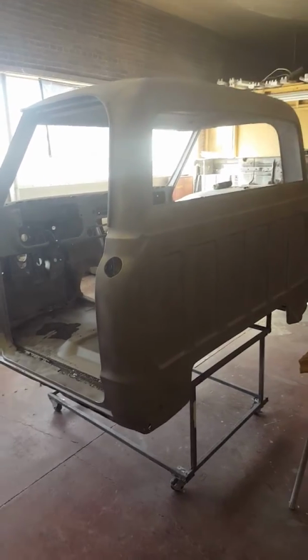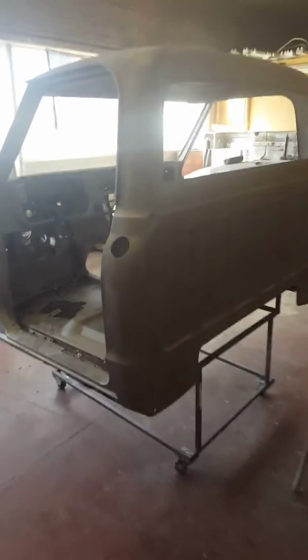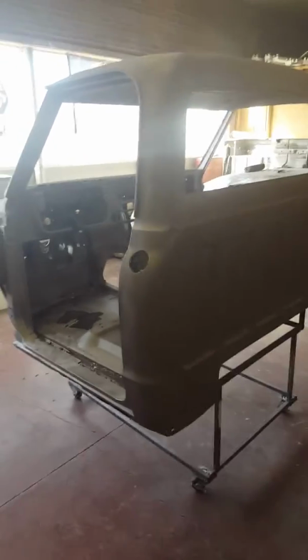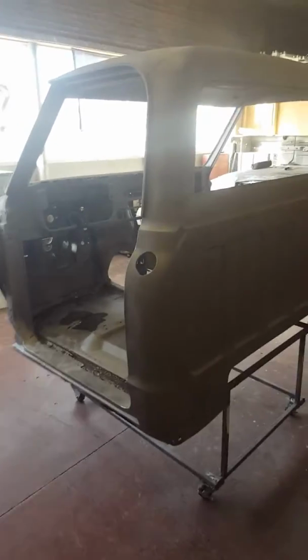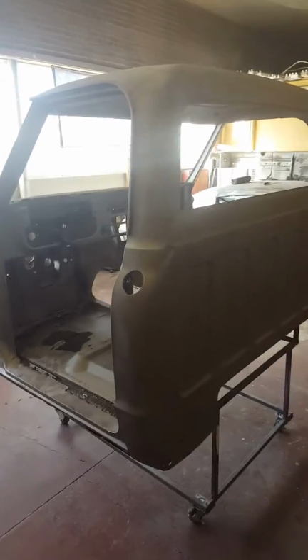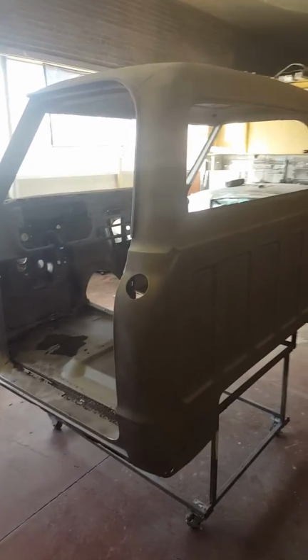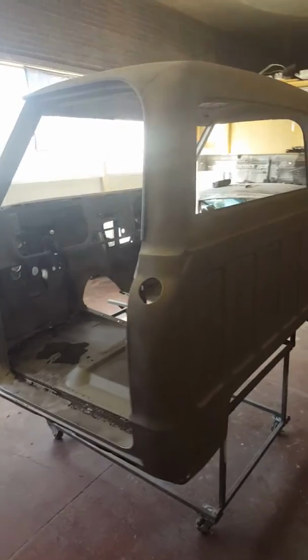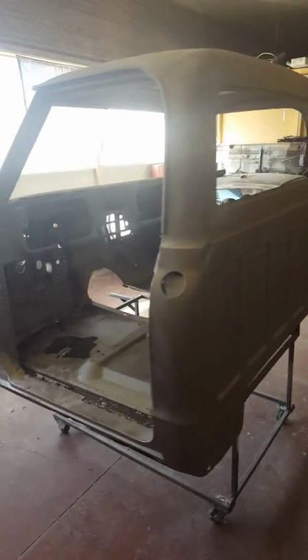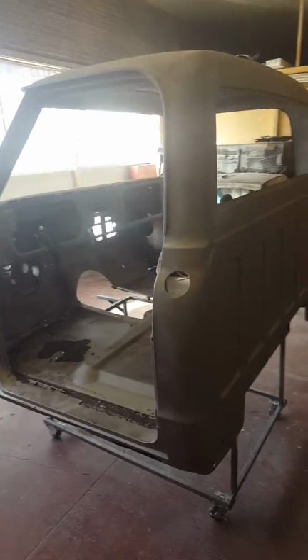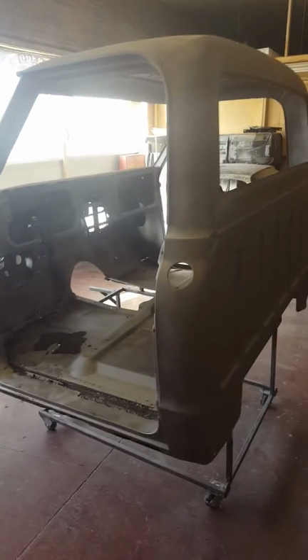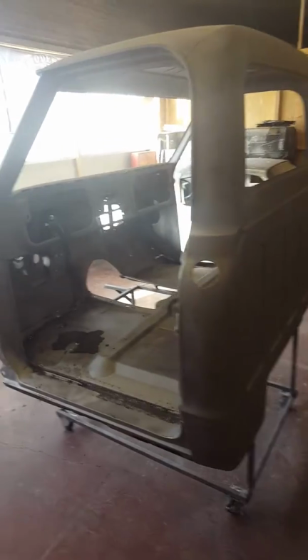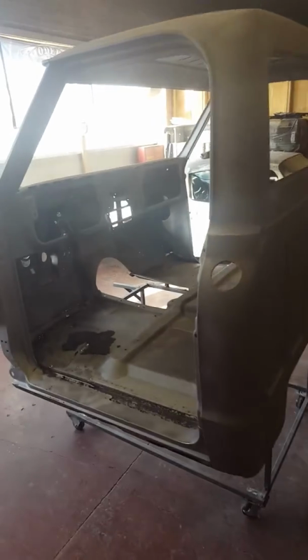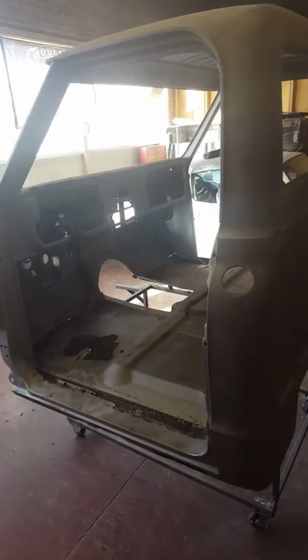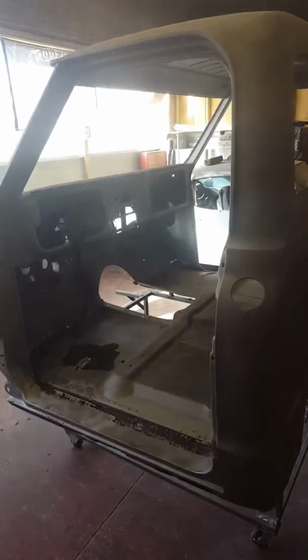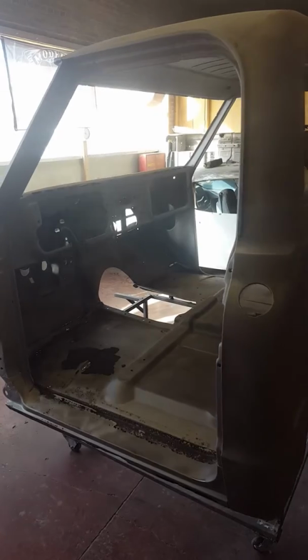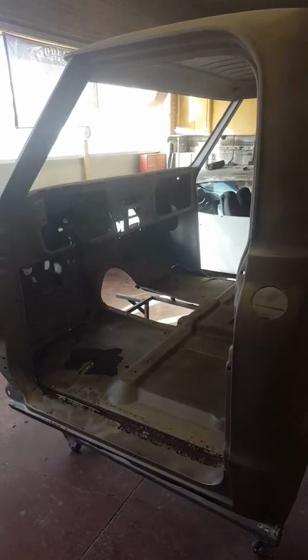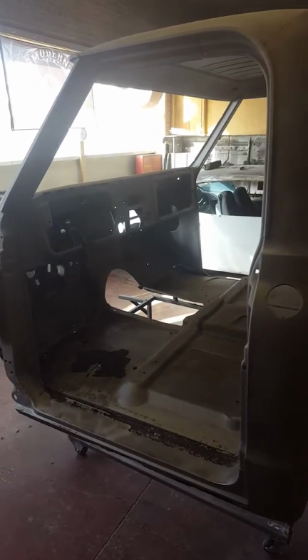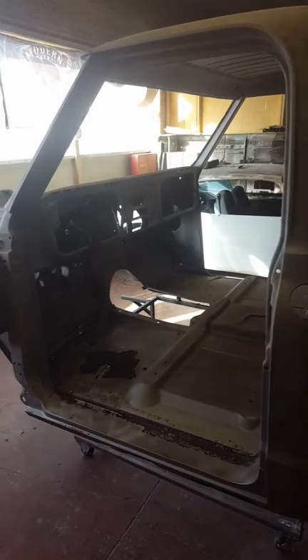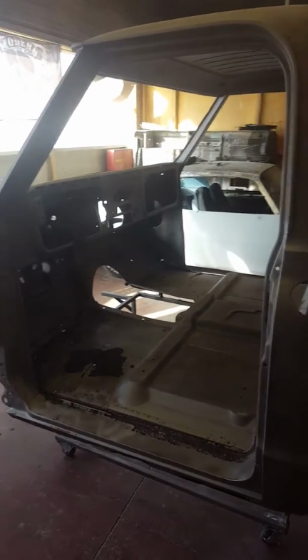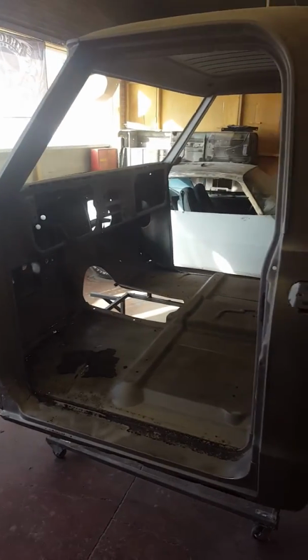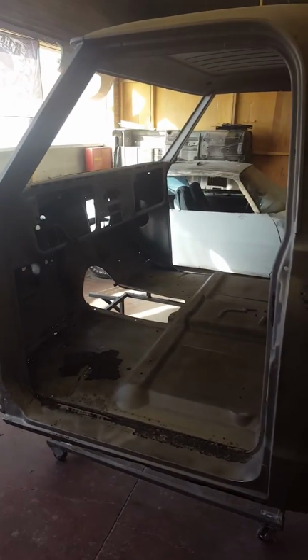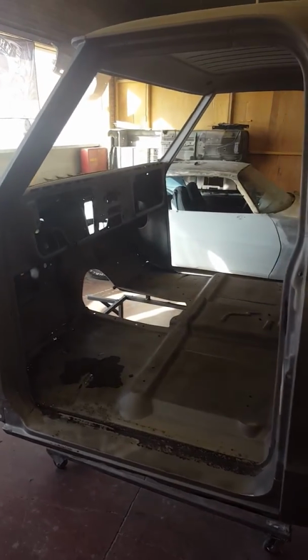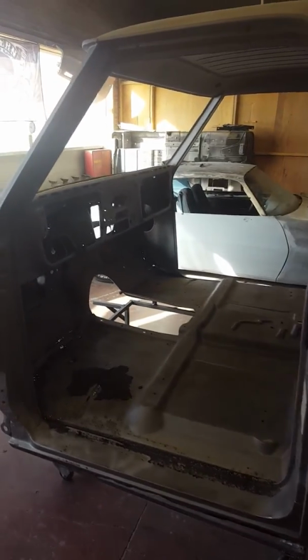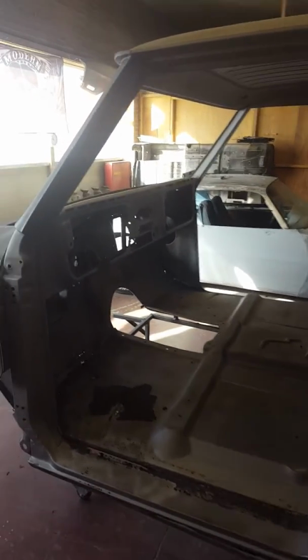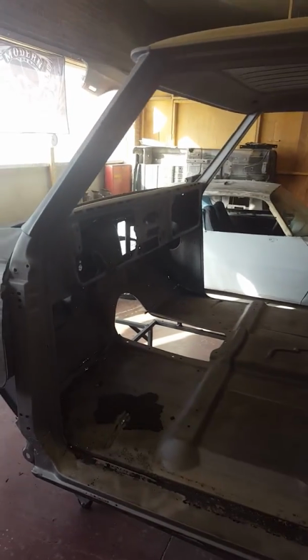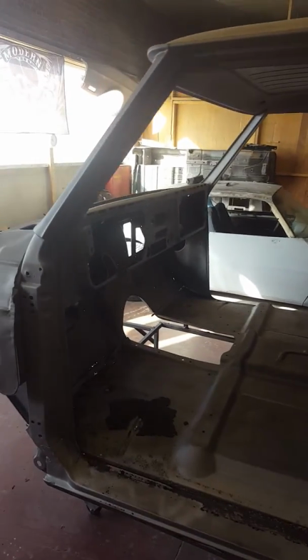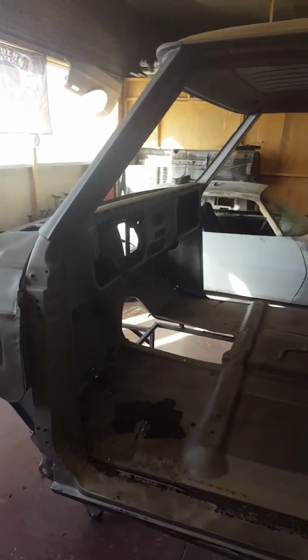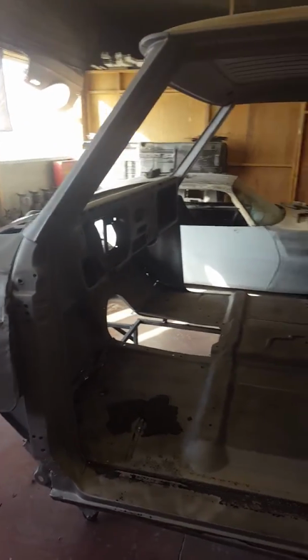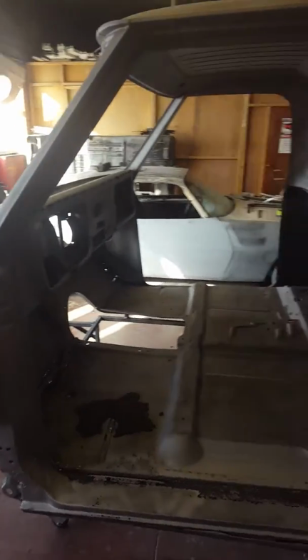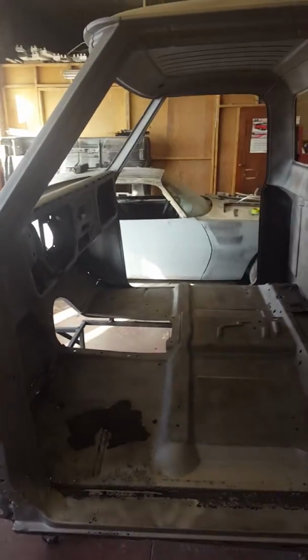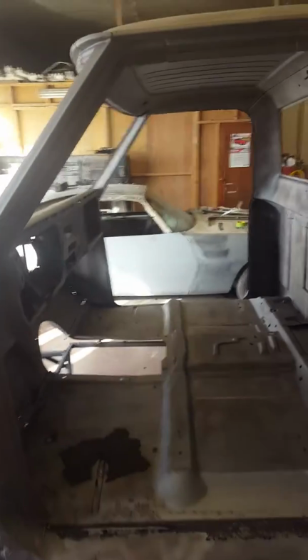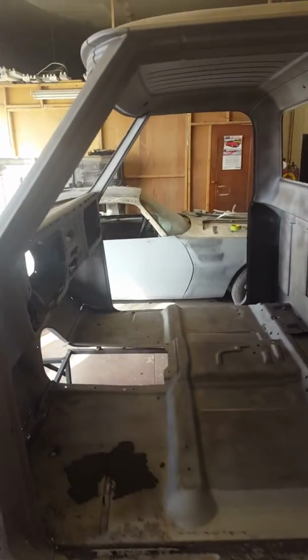Scotty White here. Scotty White Rods, Restorations and Collisions. Doing a walk around of our next big project, 1968 Chevy K20.